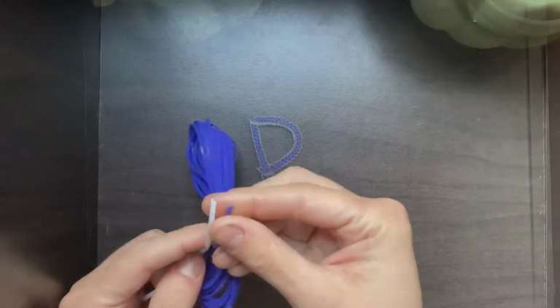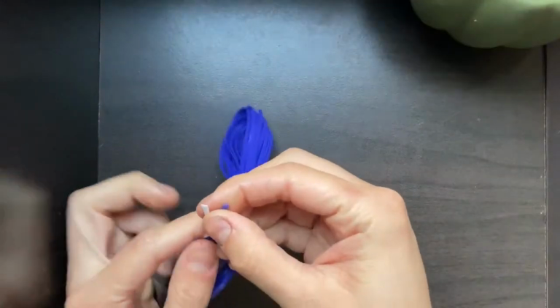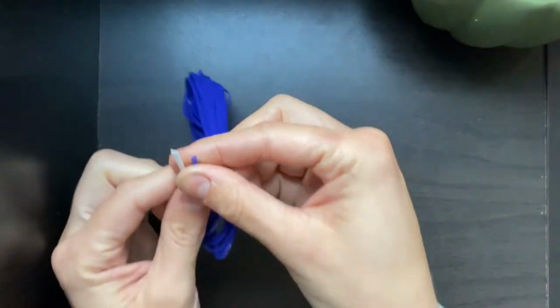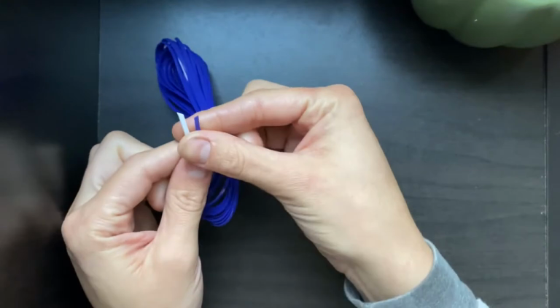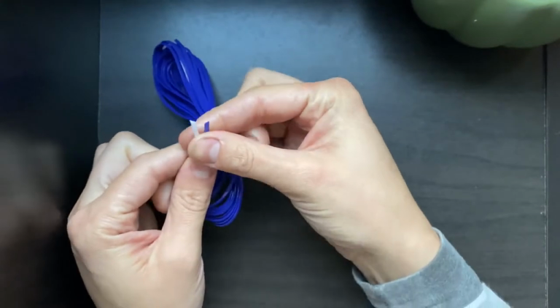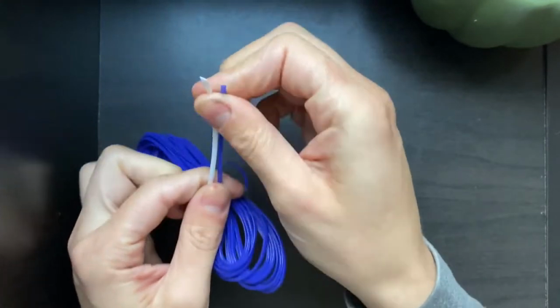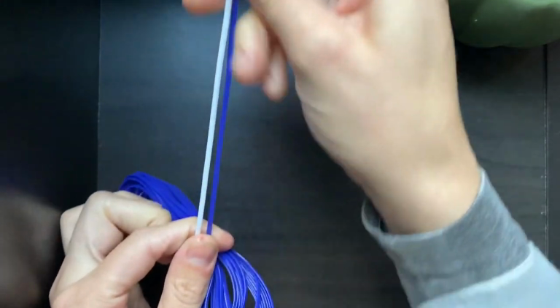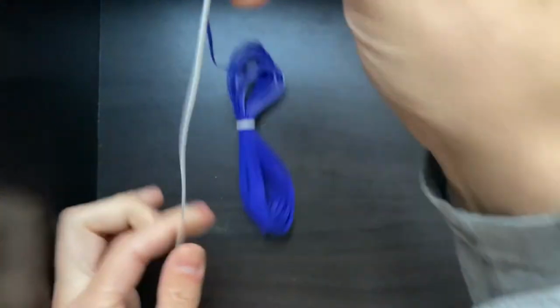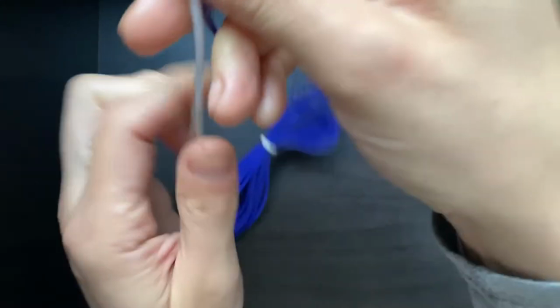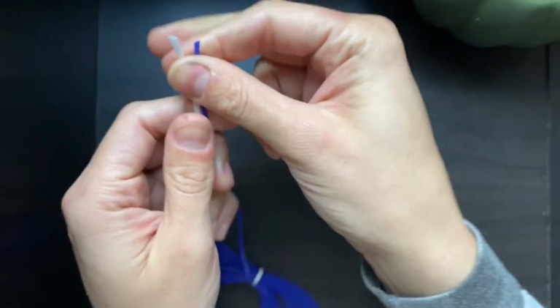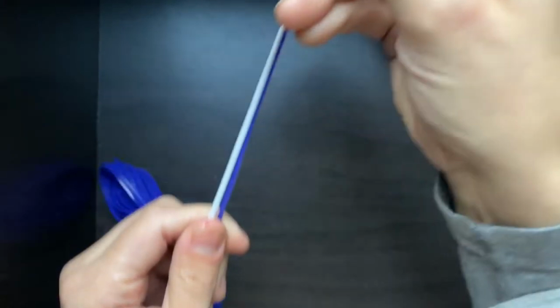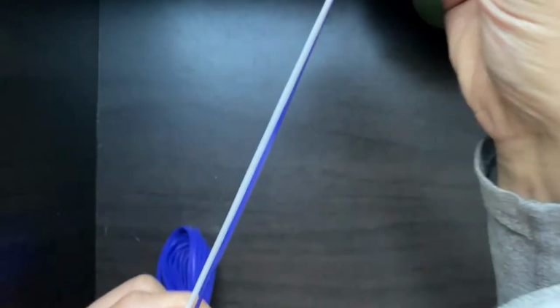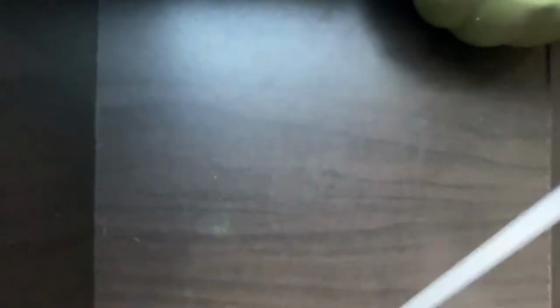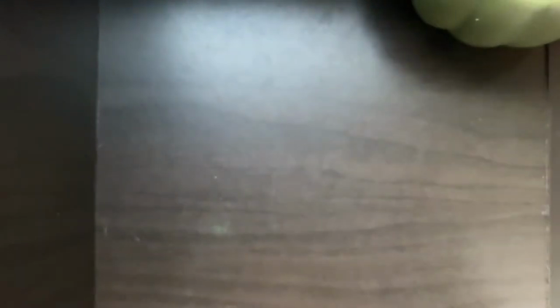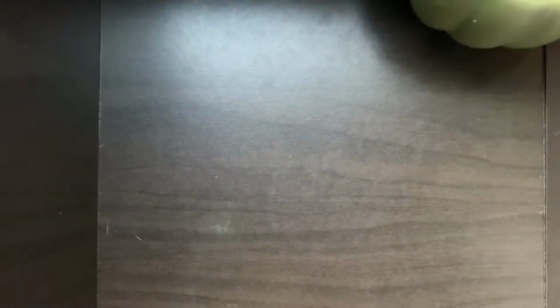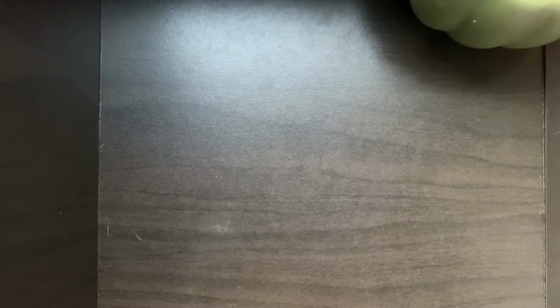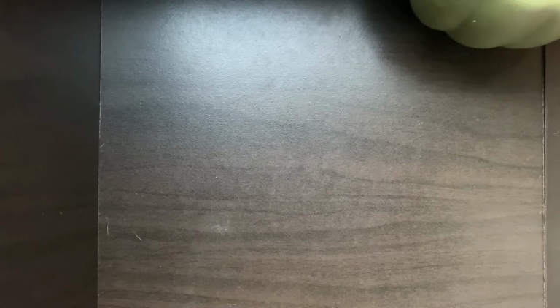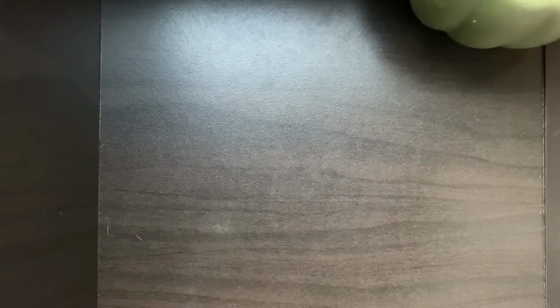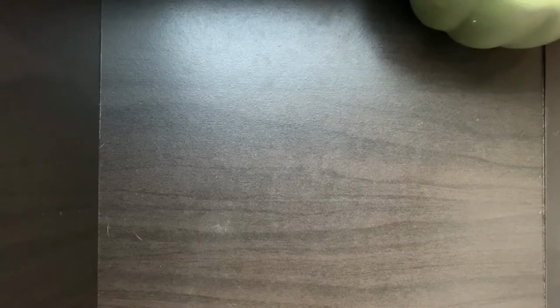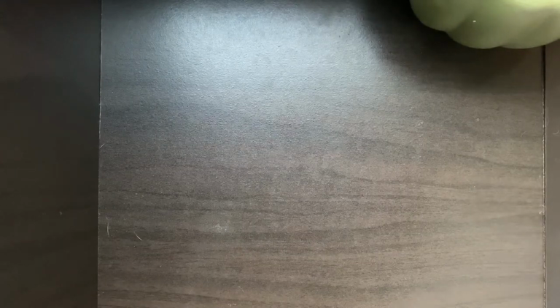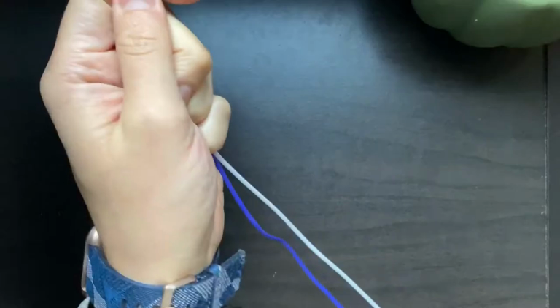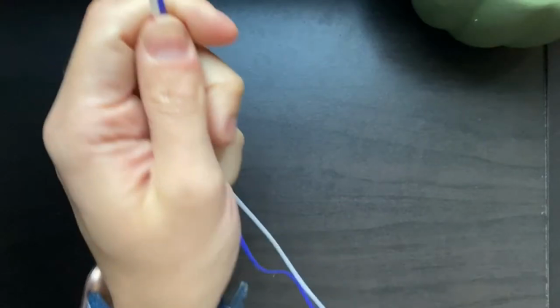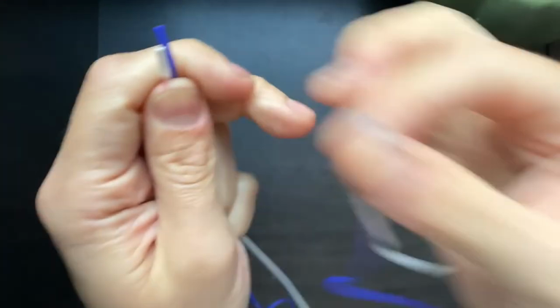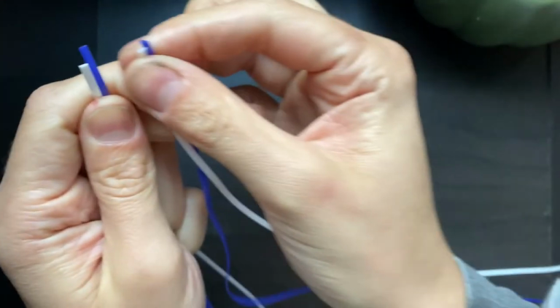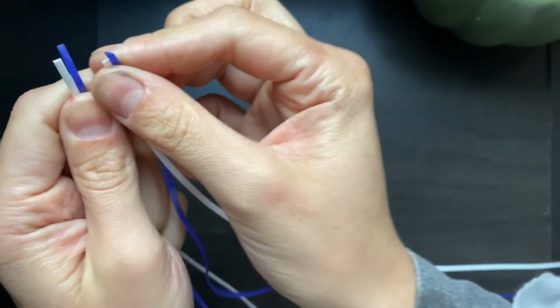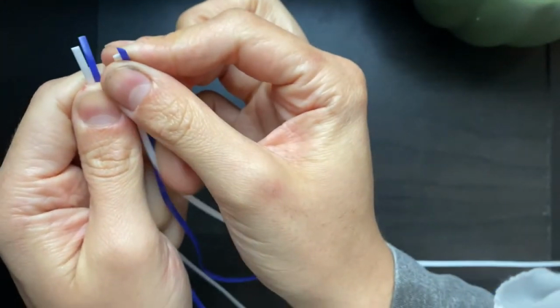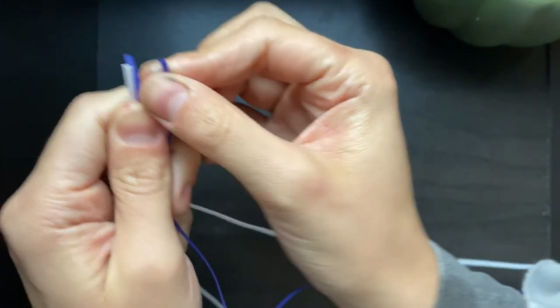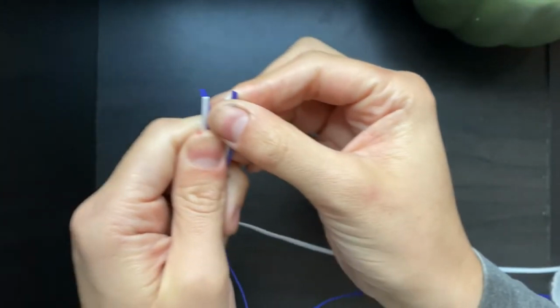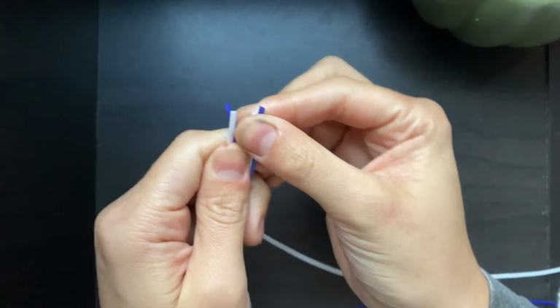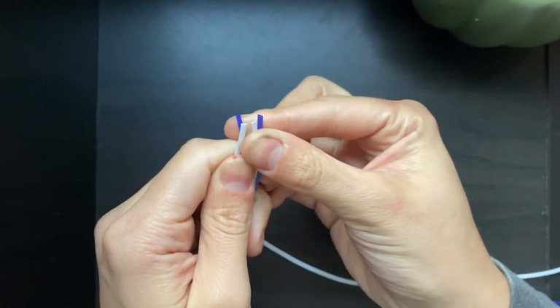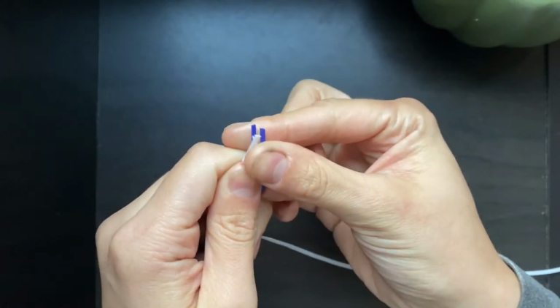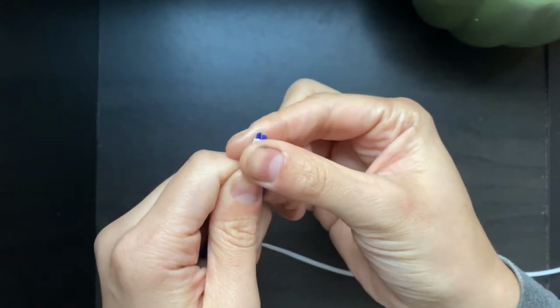So, just going to jump right on in here. What you're going to need in terms of string and materials are obviously the craft lace. I had to go grab my scissors, so you're also going to need some scissors for this.